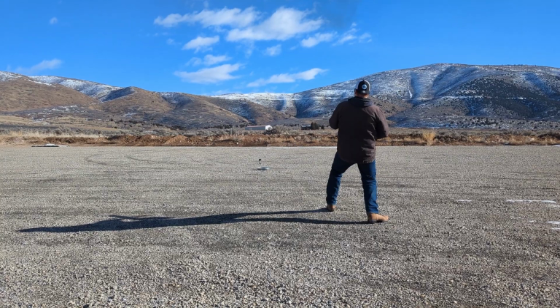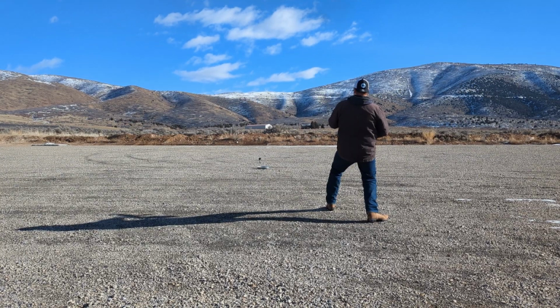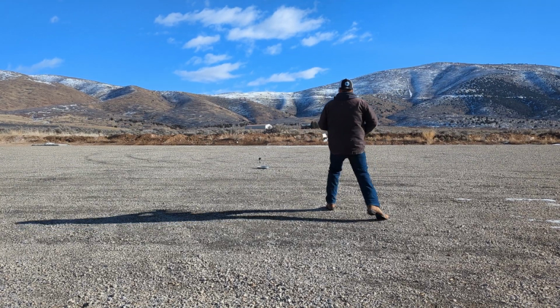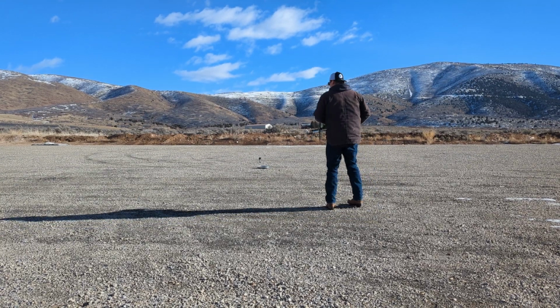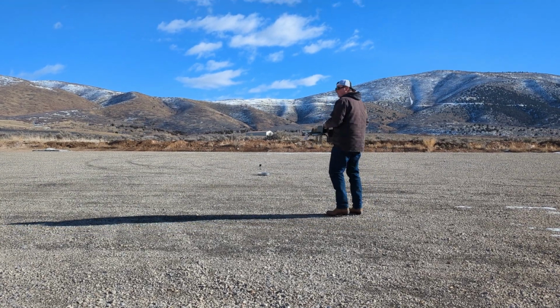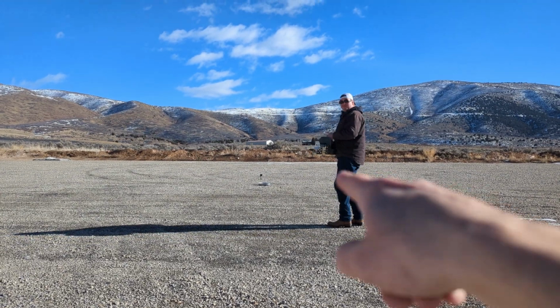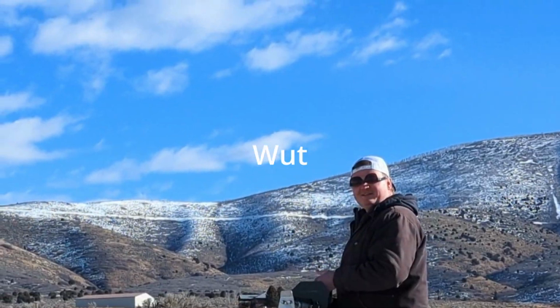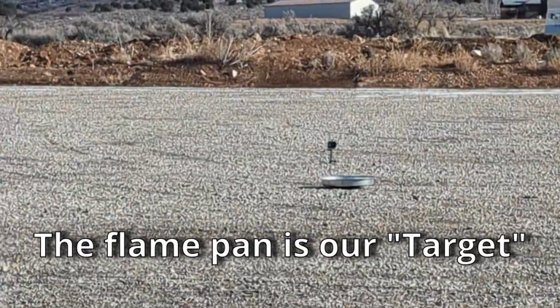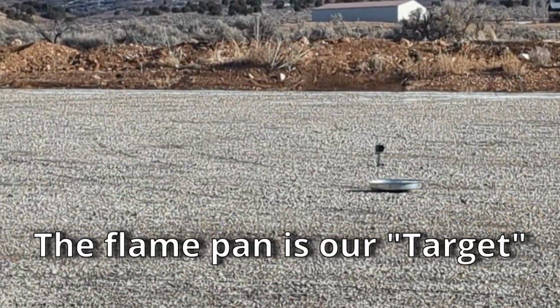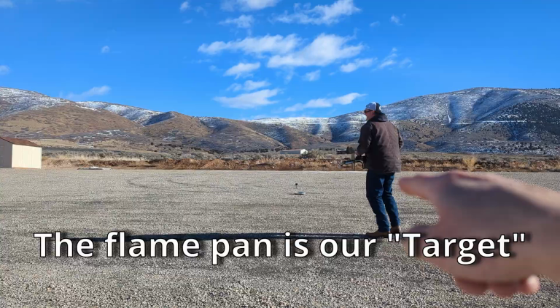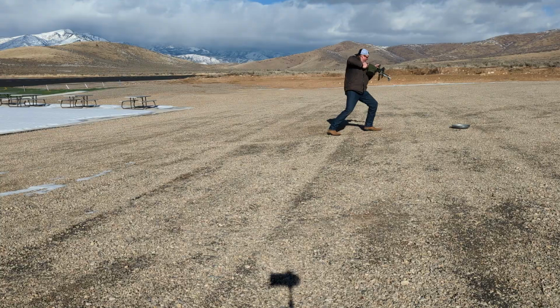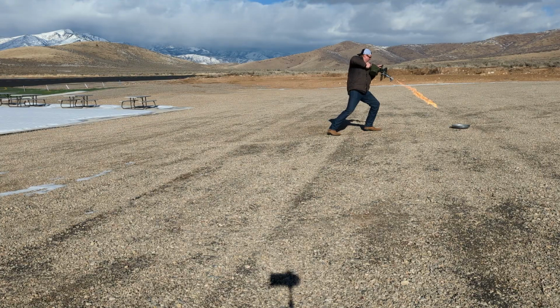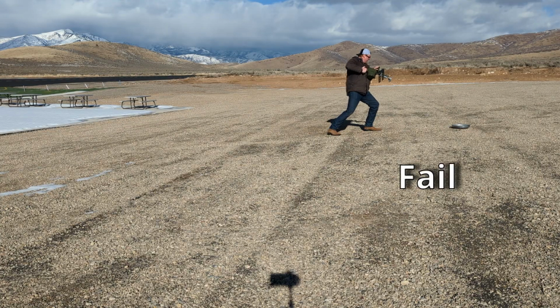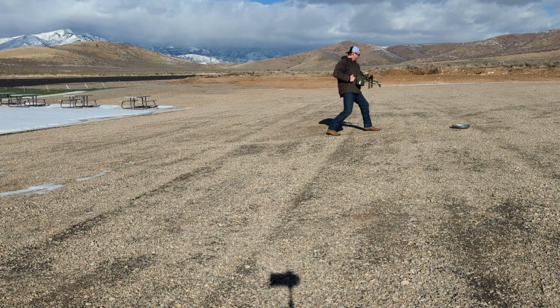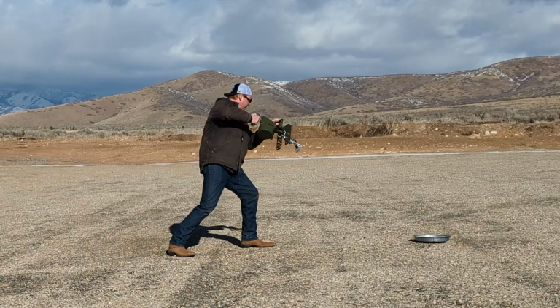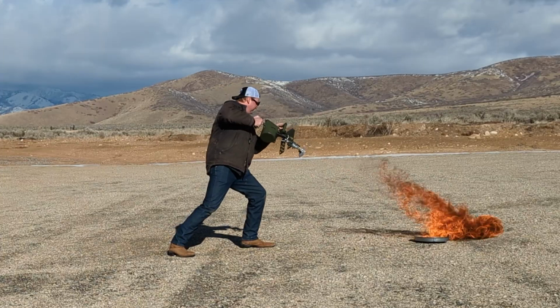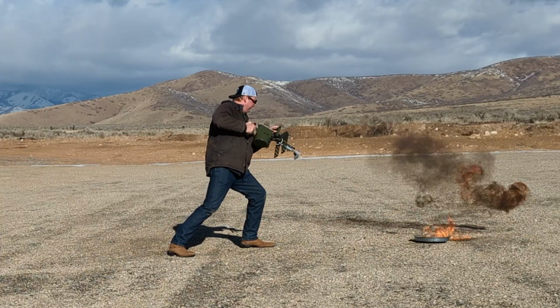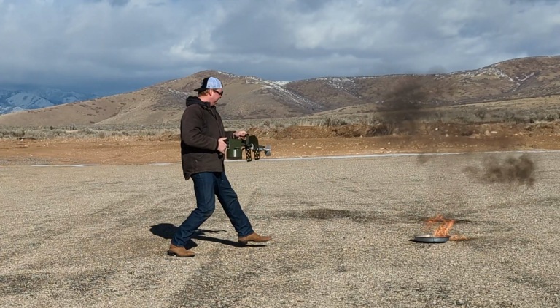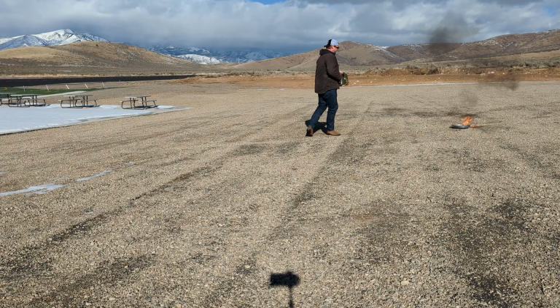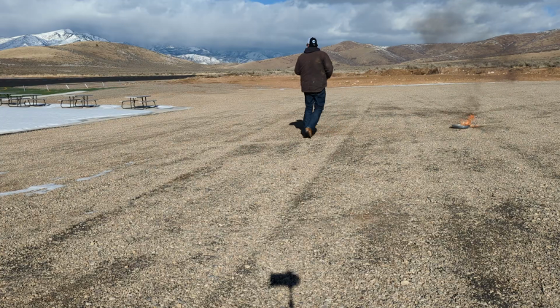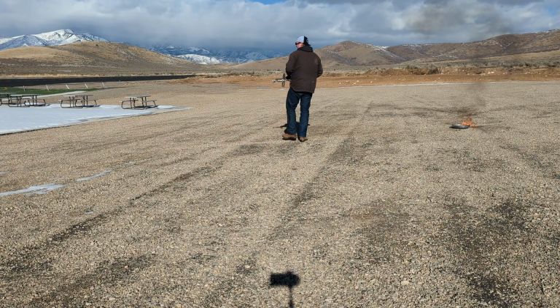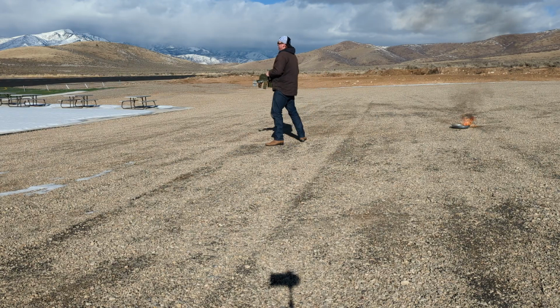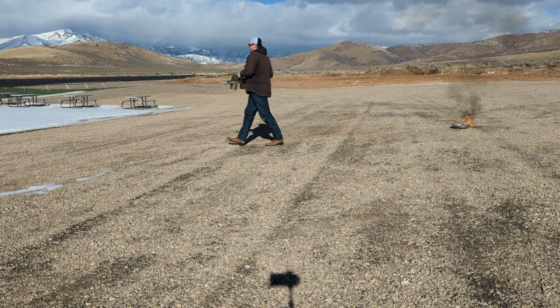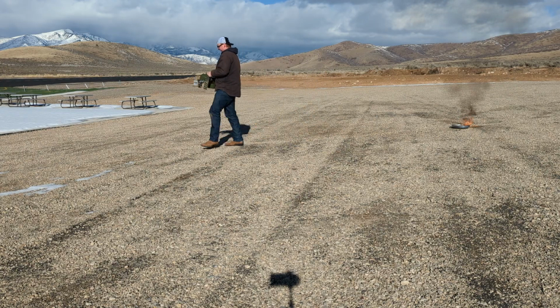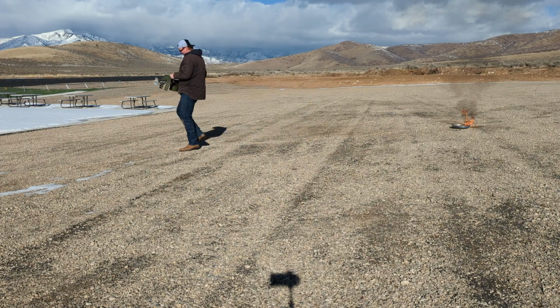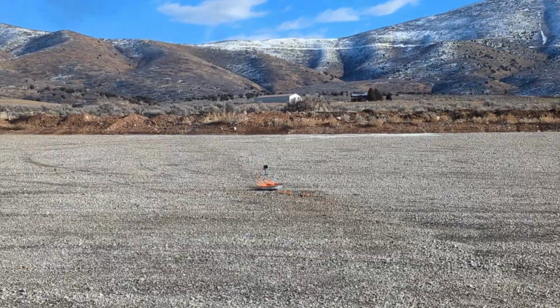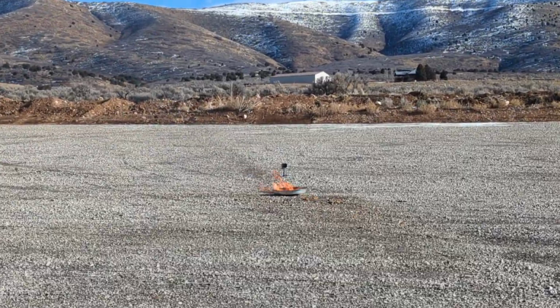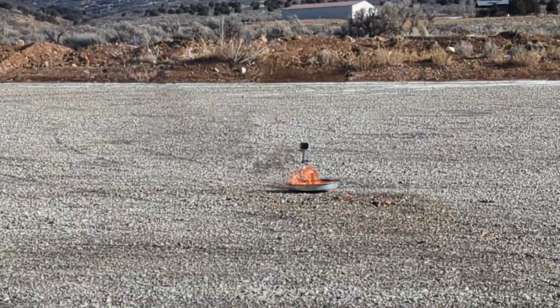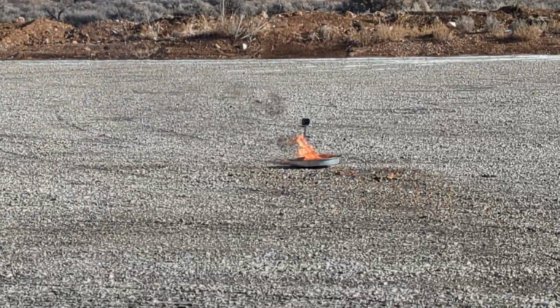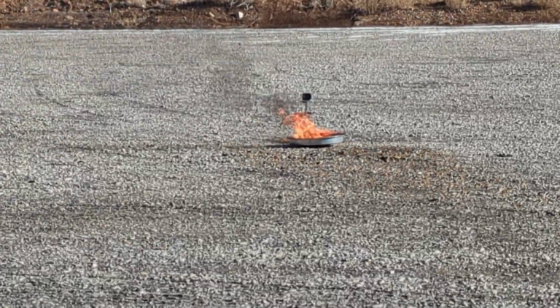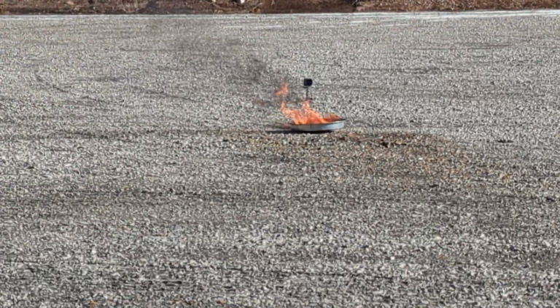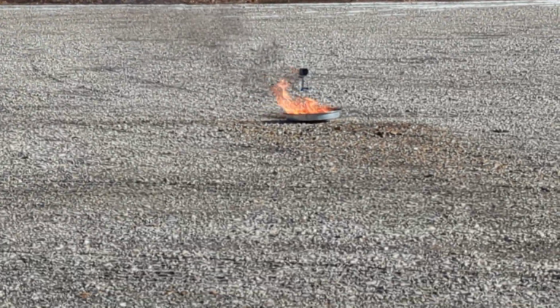You got to set the pan on fire. Hit the pan. God damn it. There we go. That might take a couple shots. The beacons are lit. Gondor calls for aid.